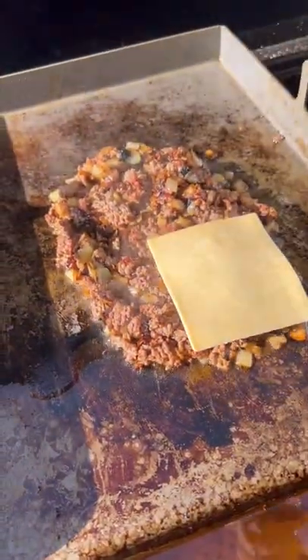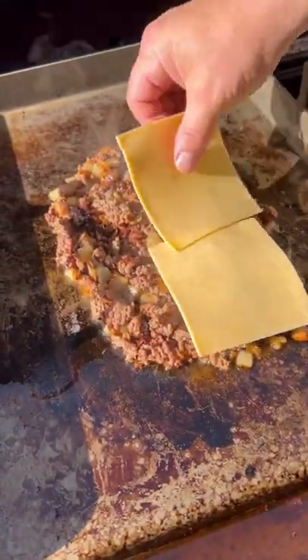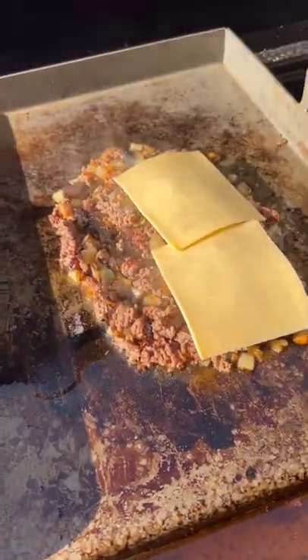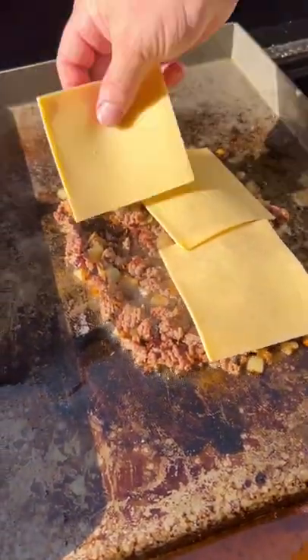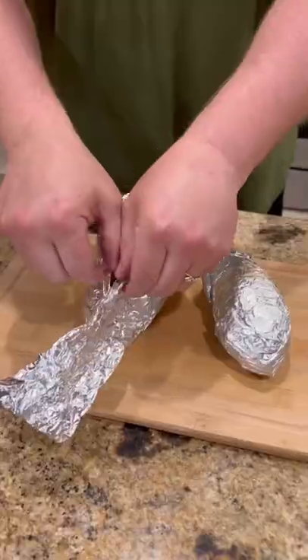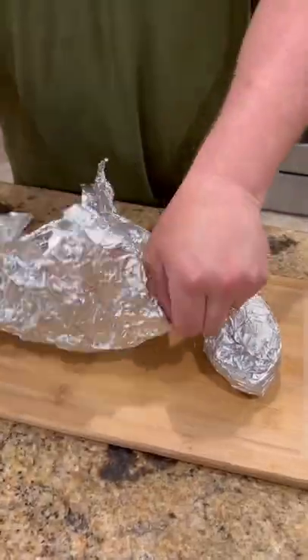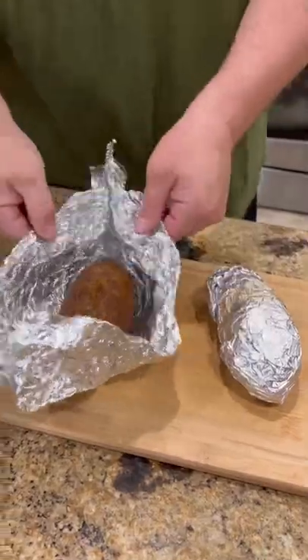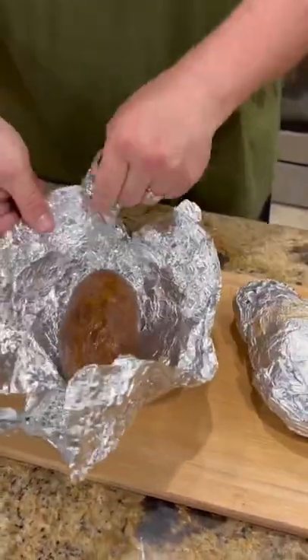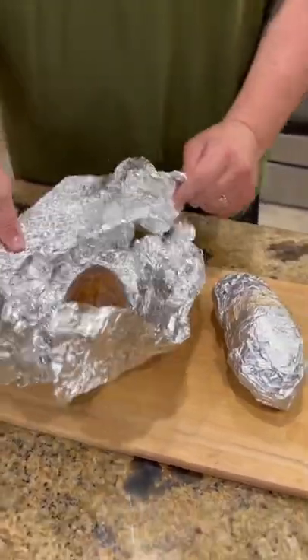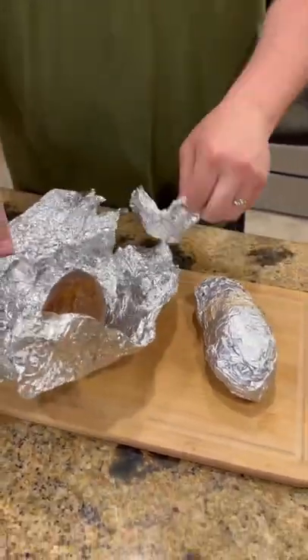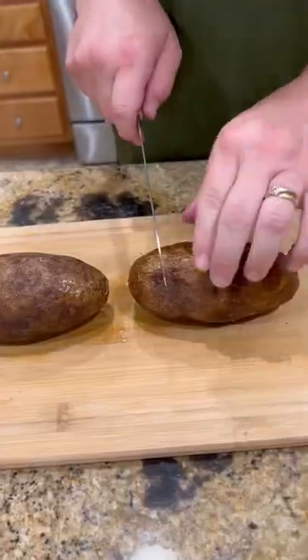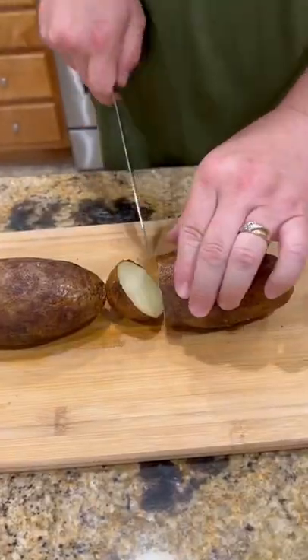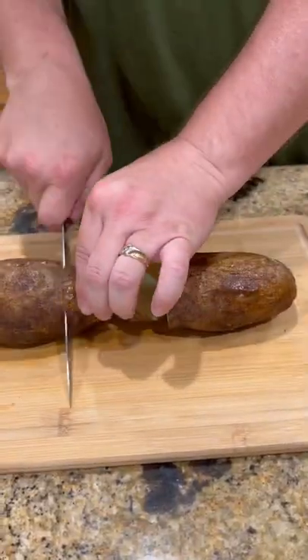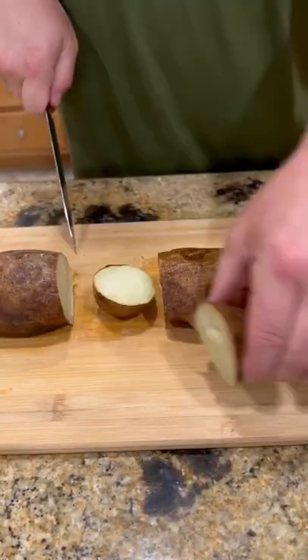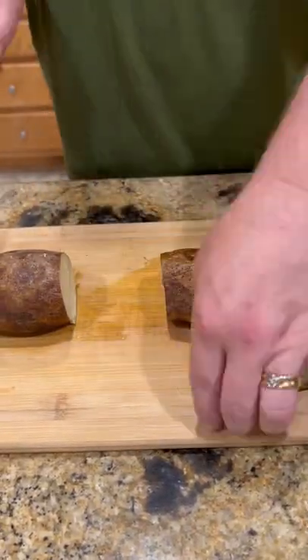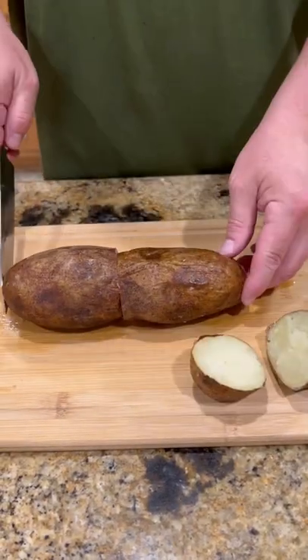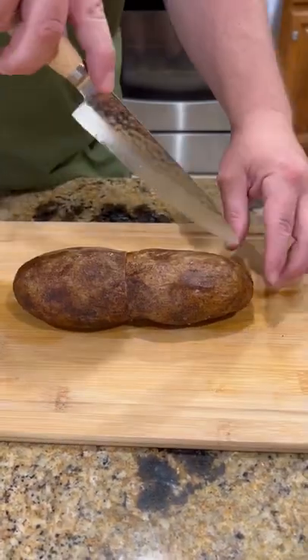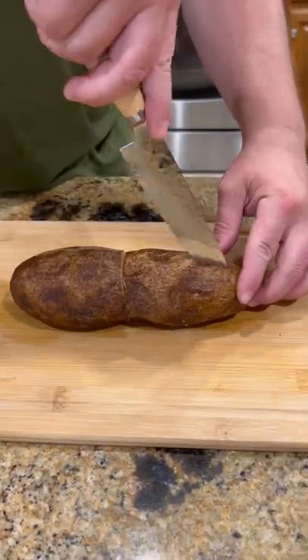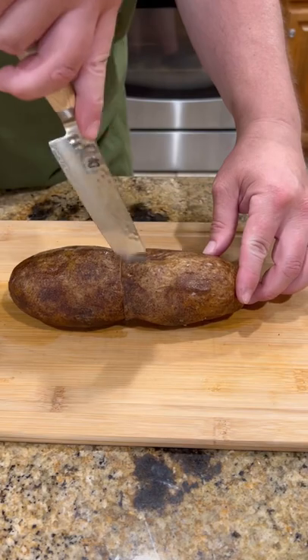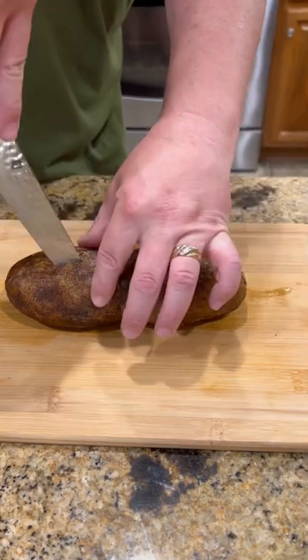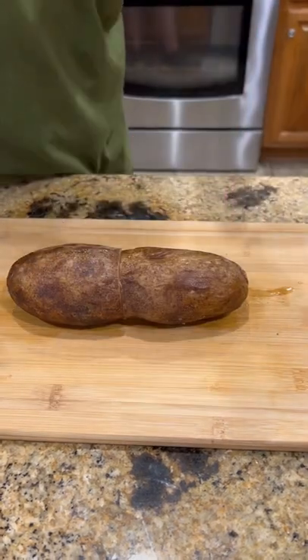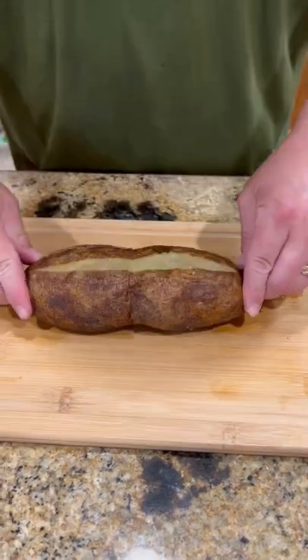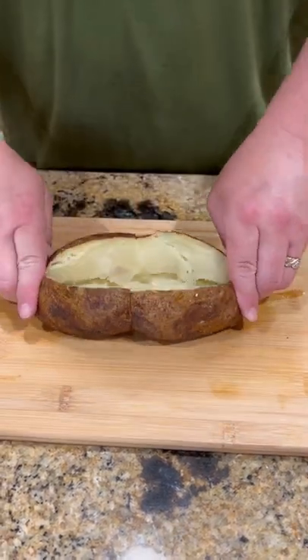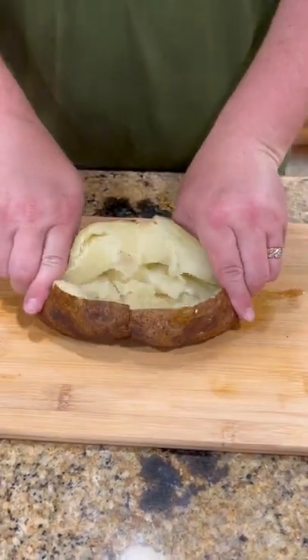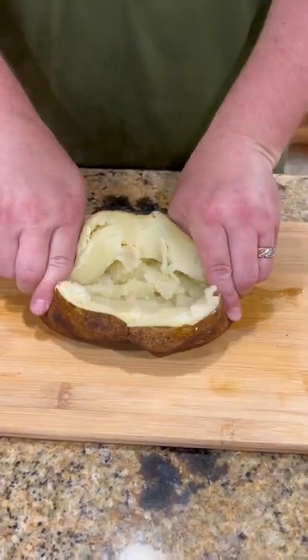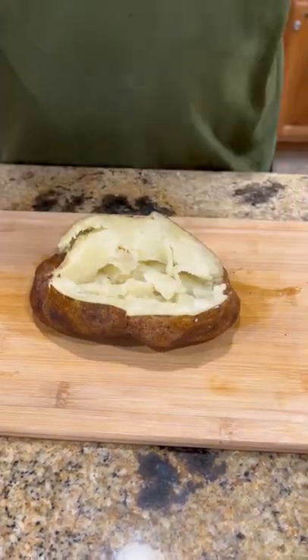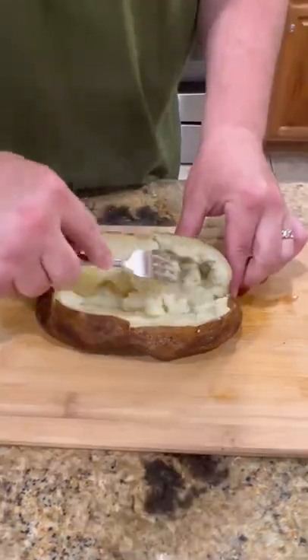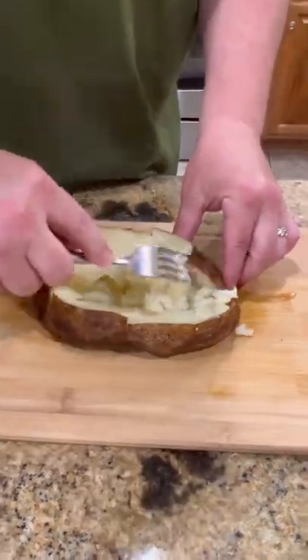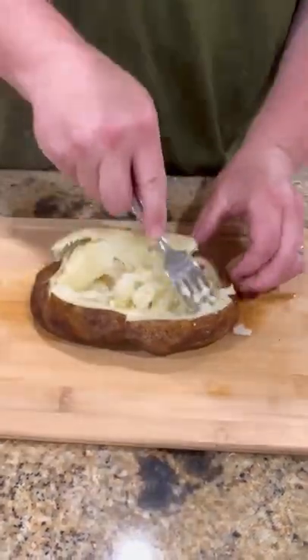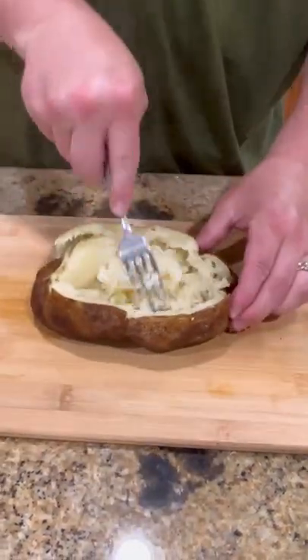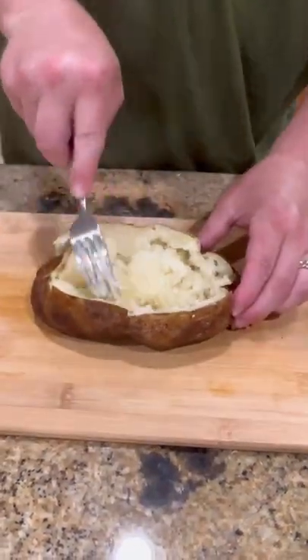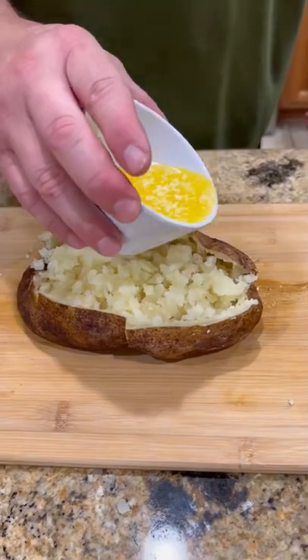Come back with some smoked Gouda cheese. While that cheese is melting, we're going to take our potatoes, cut the ends off and make one gigantic baked potato. Mash it open and get it all fixed up like you want it.